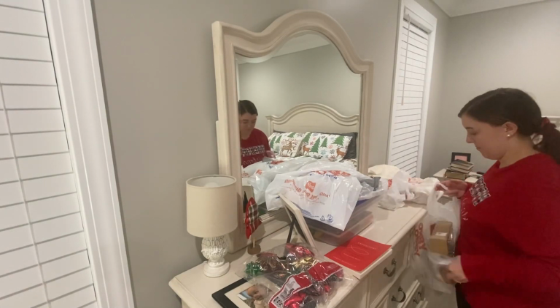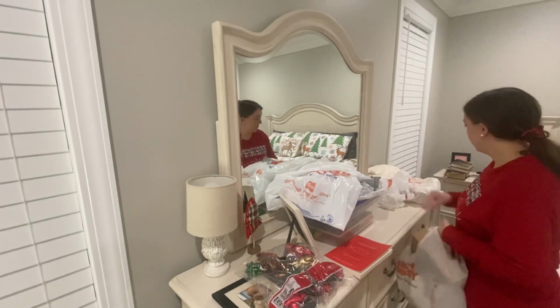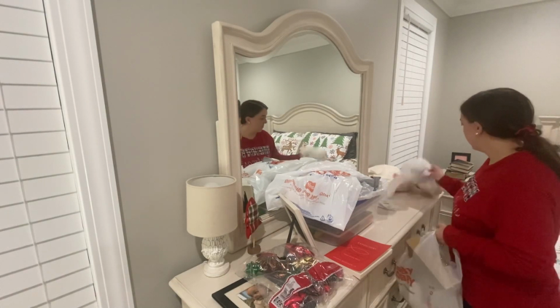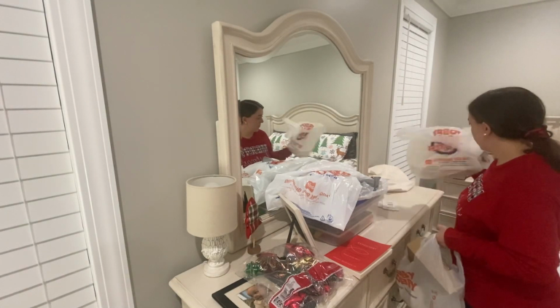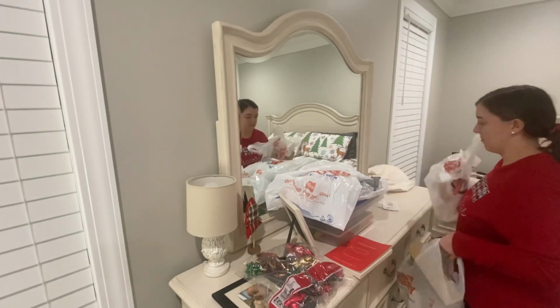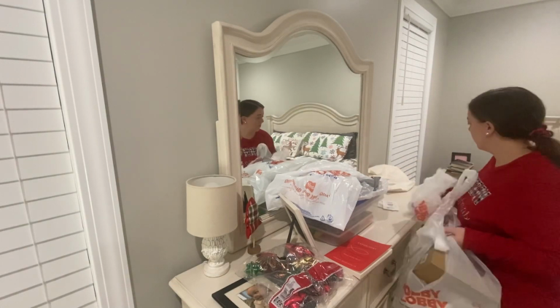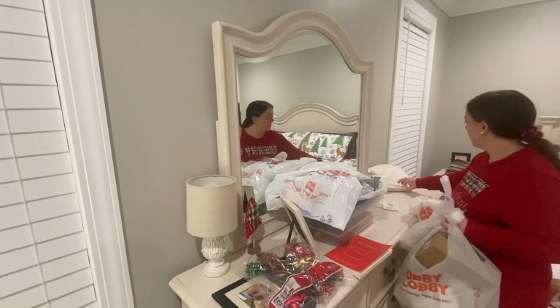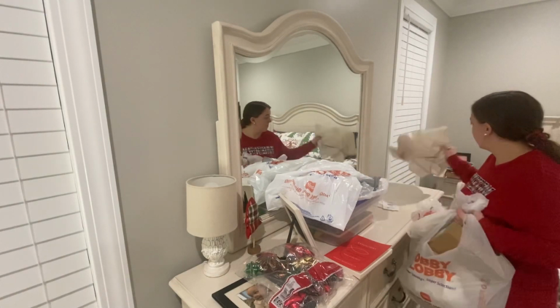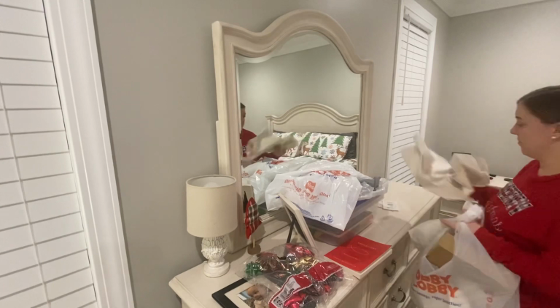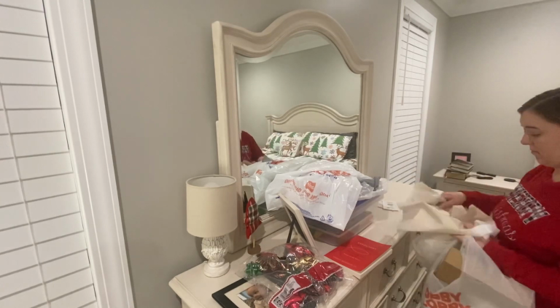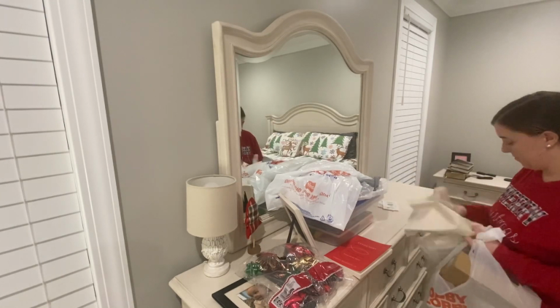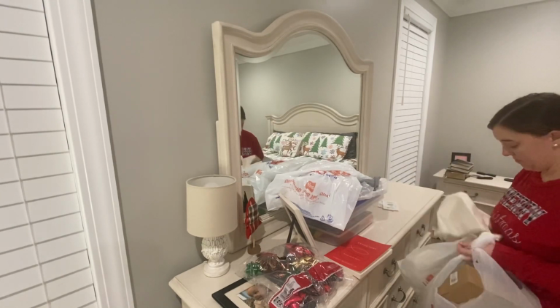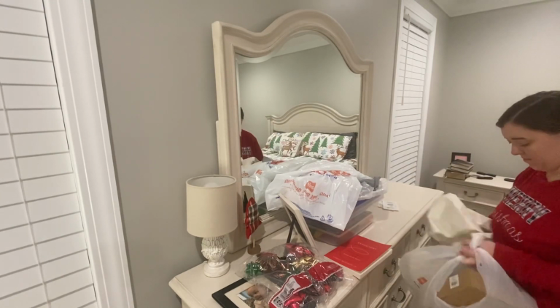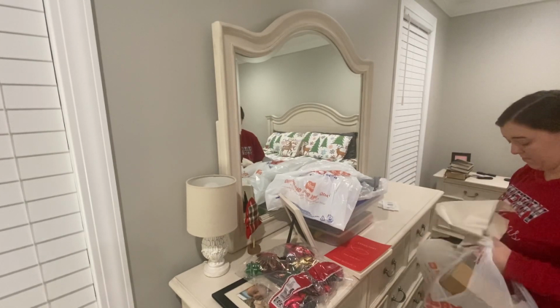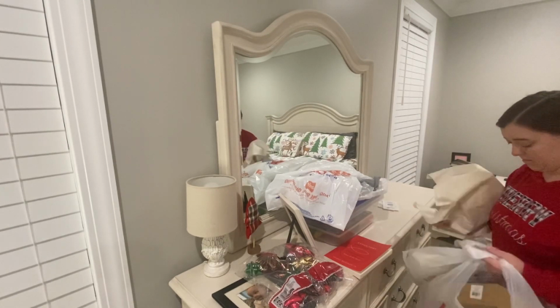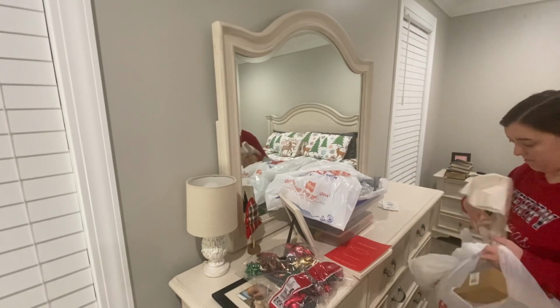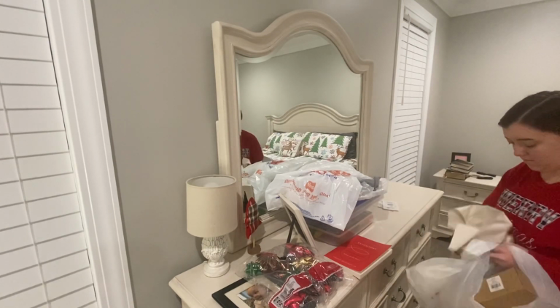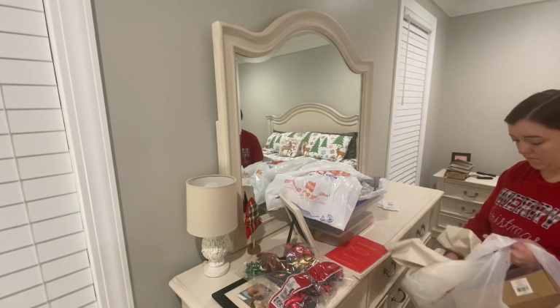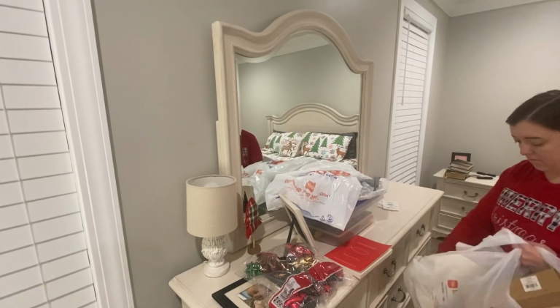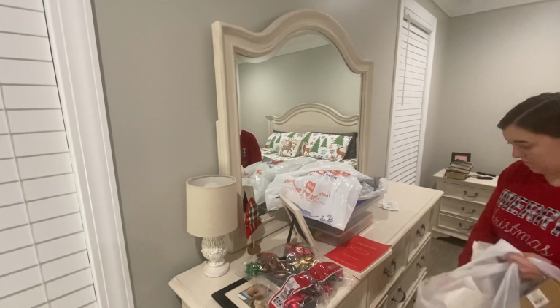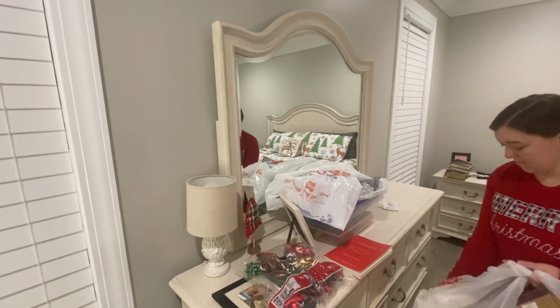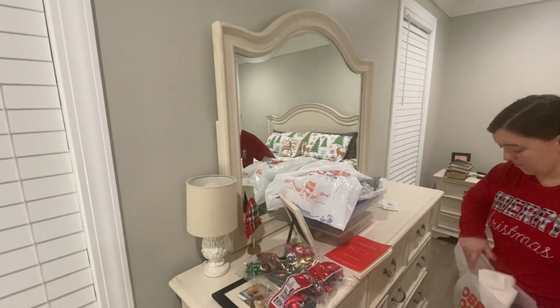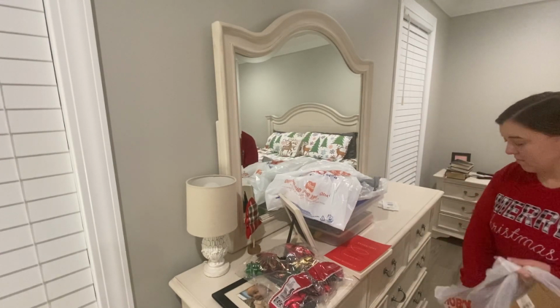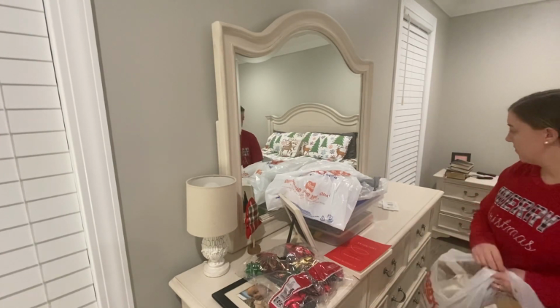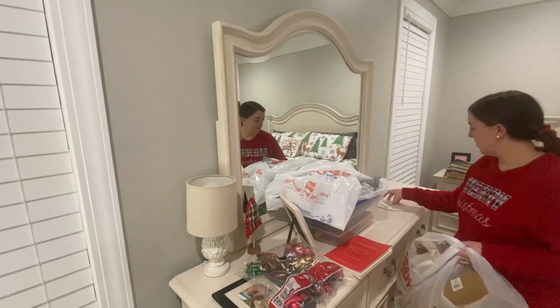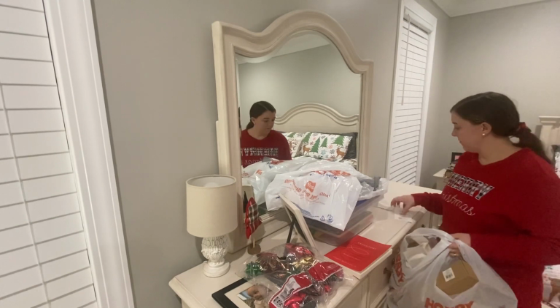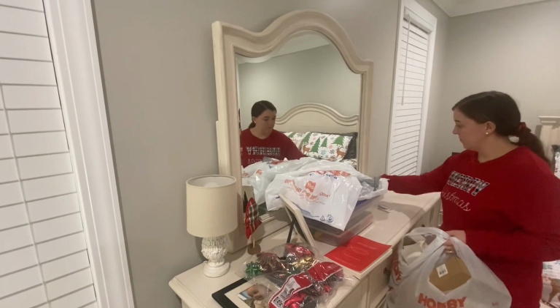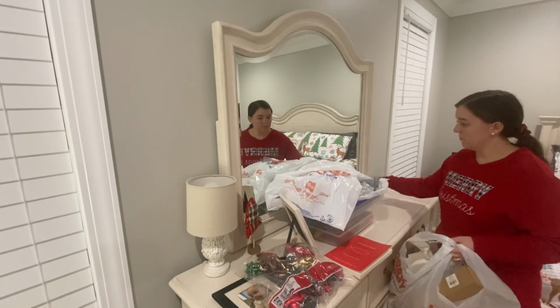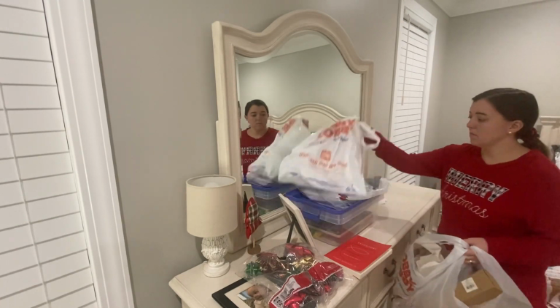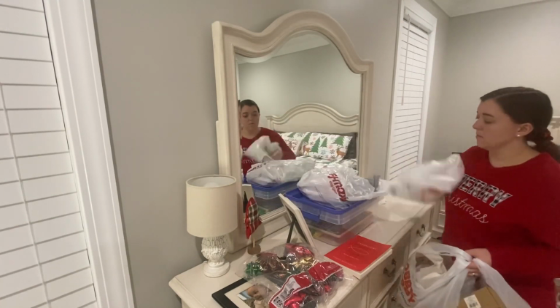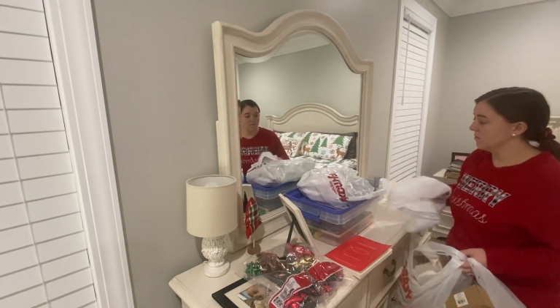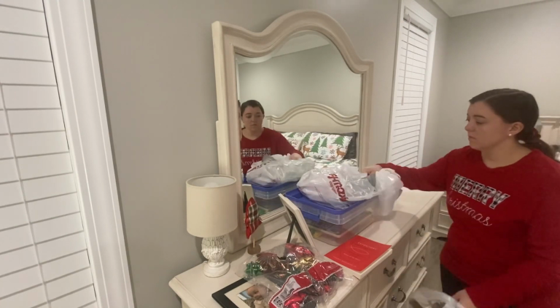Our dresser in our bedroom had become like the catch-all for all of my Christmas decoration bags, so I really needed to clean all this off and put it away.